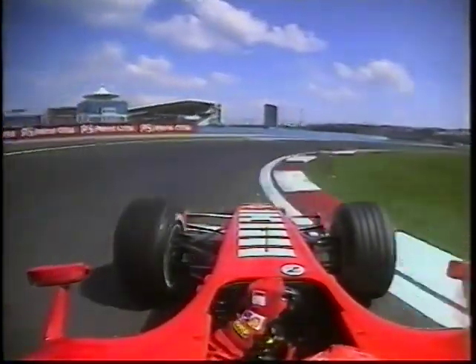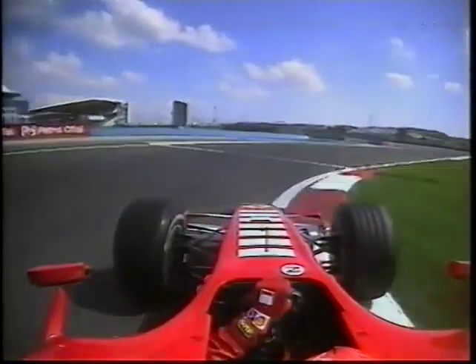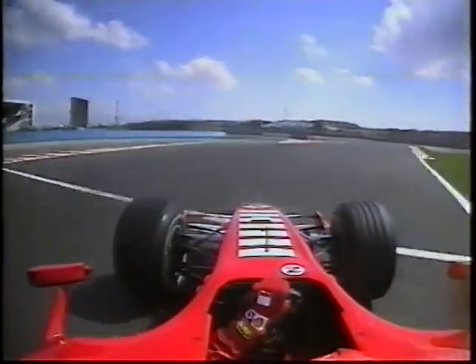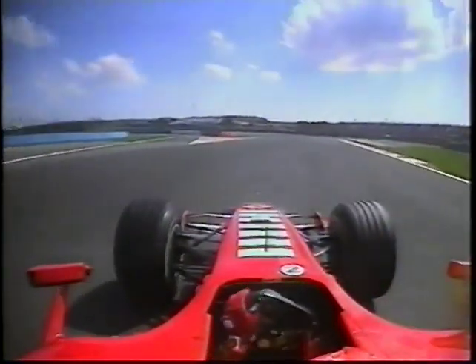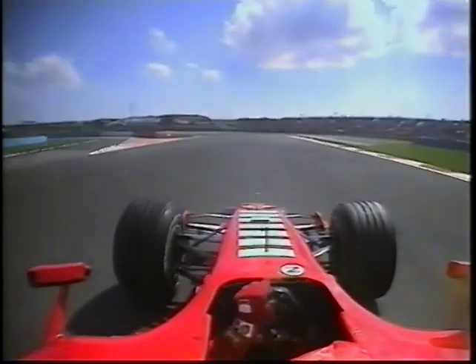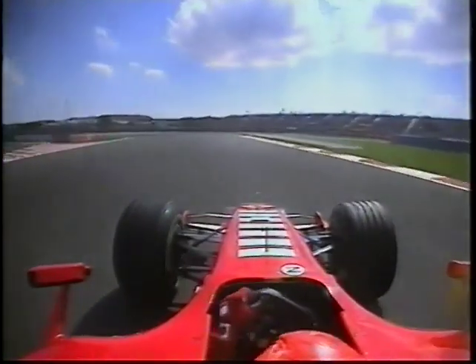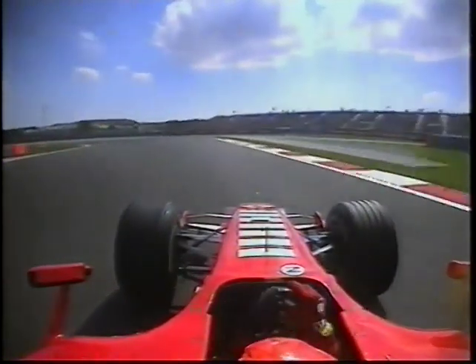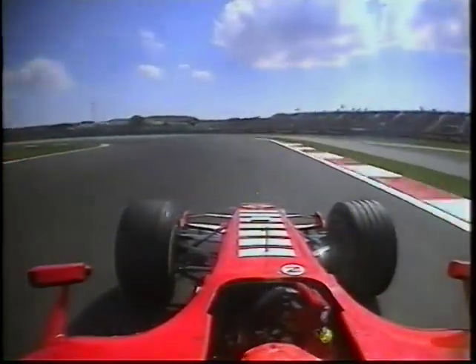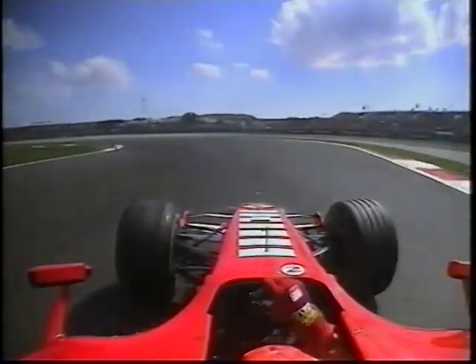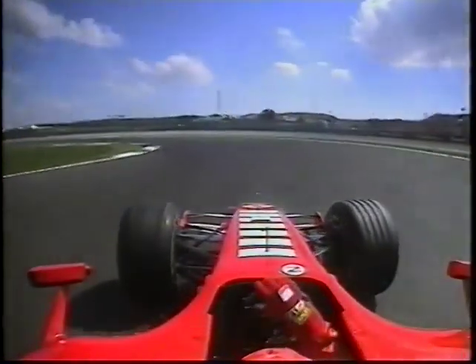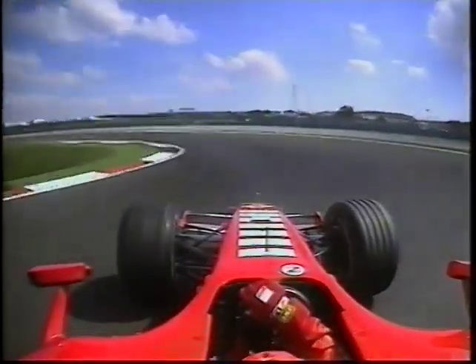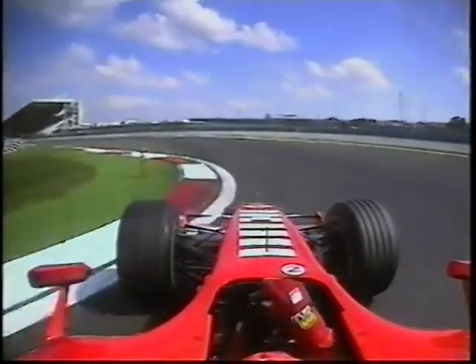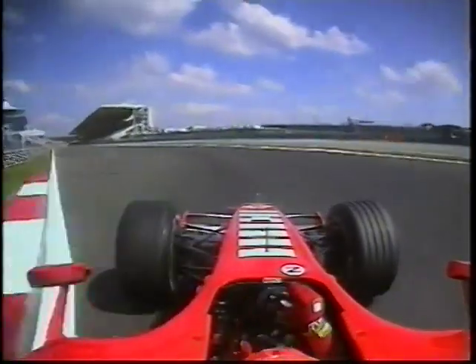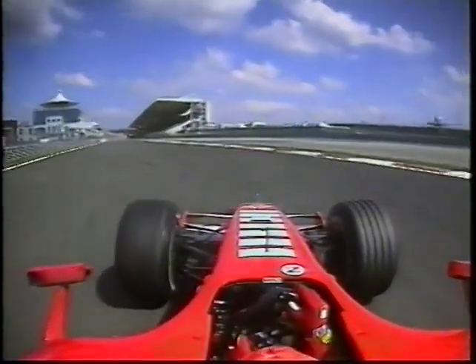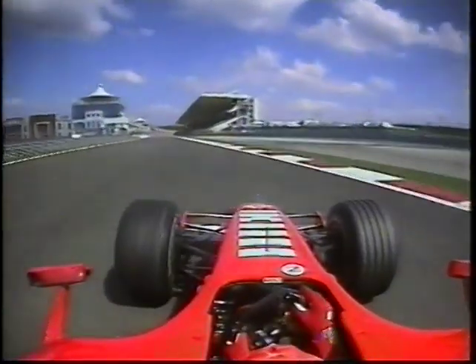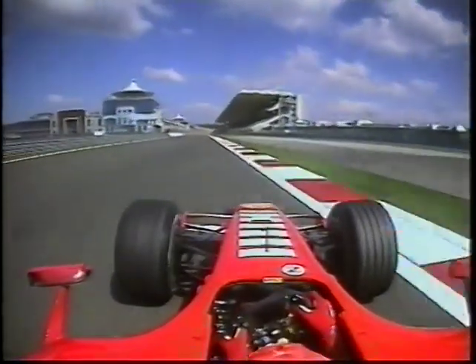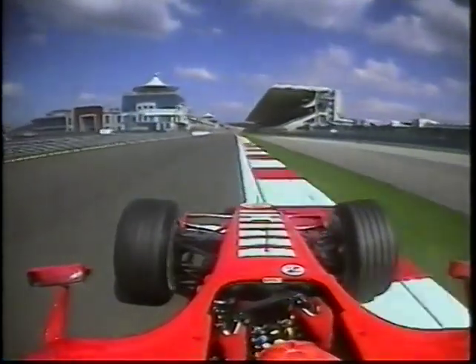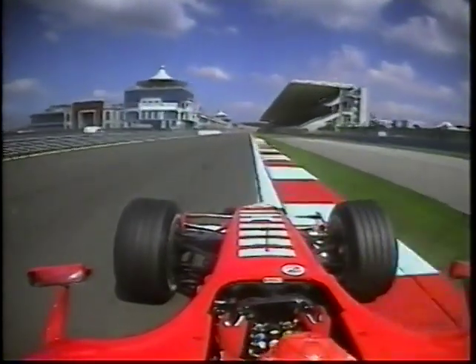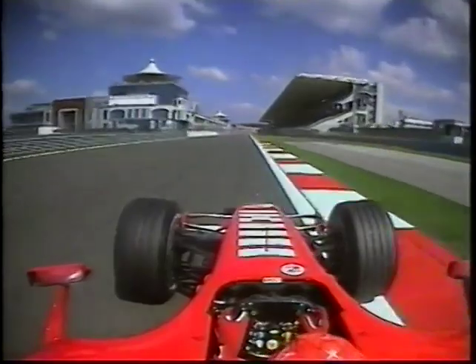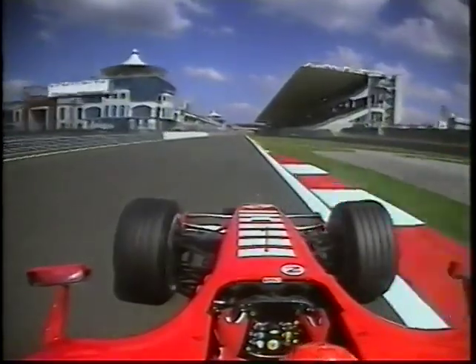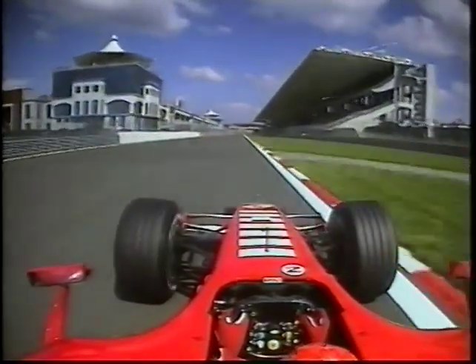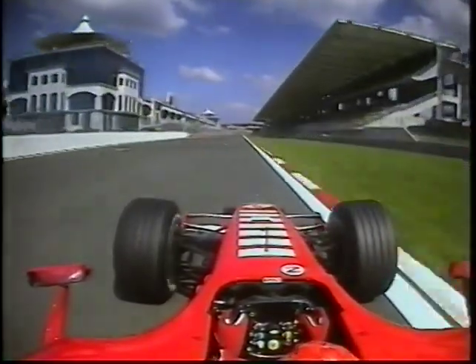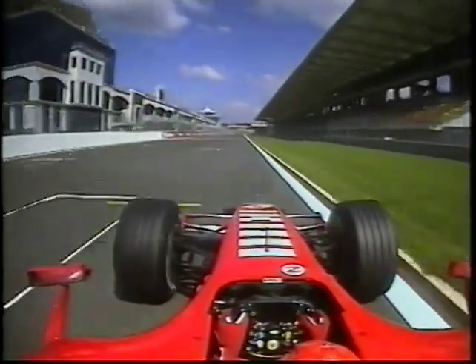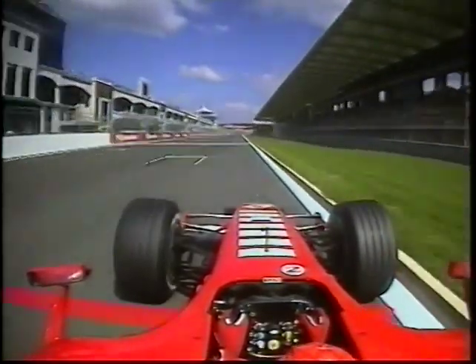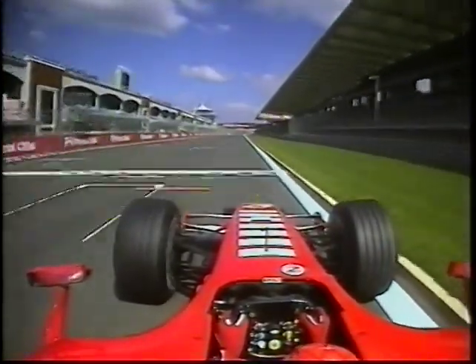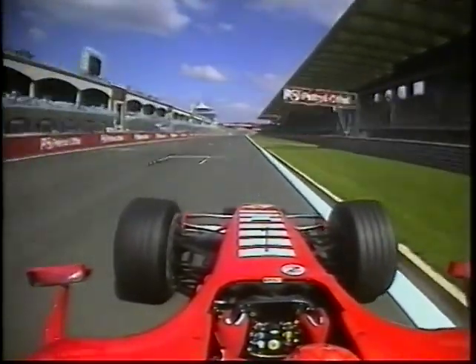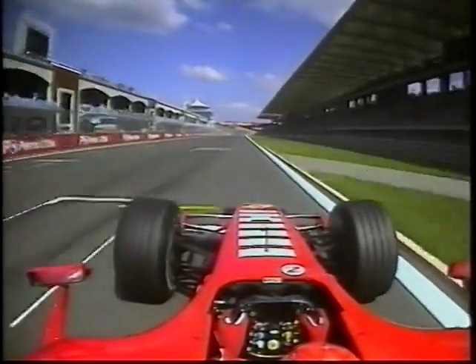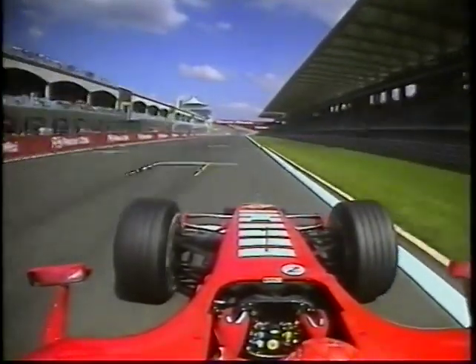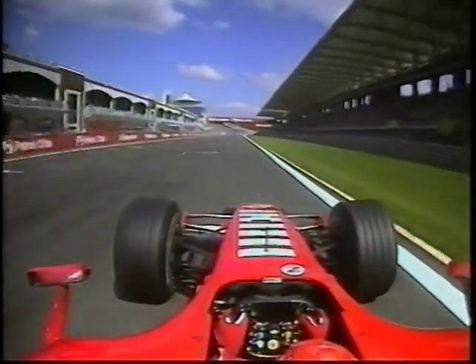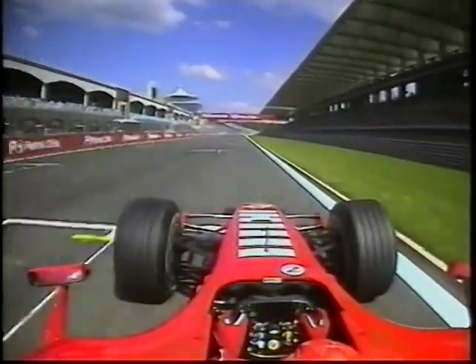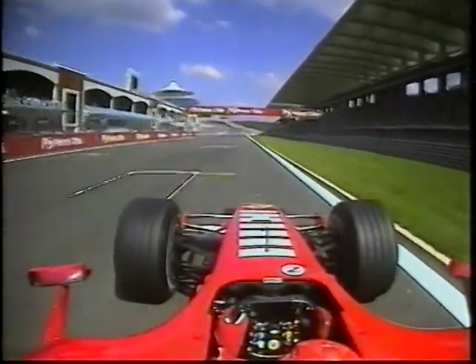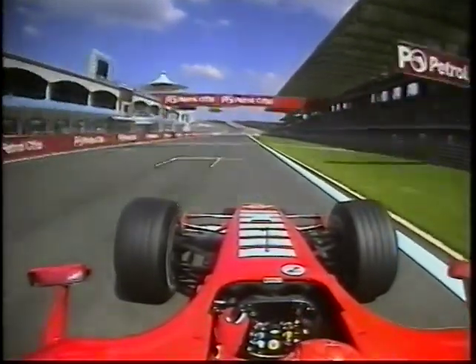Turn 13 is immediately in his face. Don't try and steal too much on the apex of 14 — you need a clean exit to catapult onto that pit straight. It's second place on the grid for Michael Schumacher.